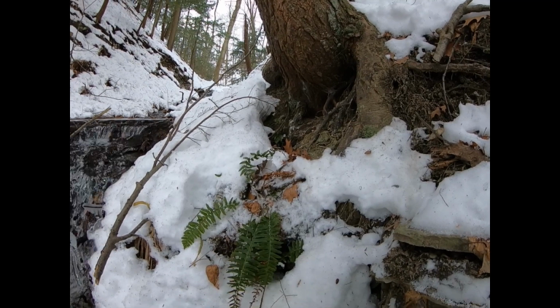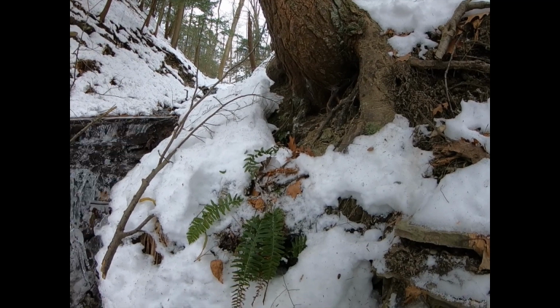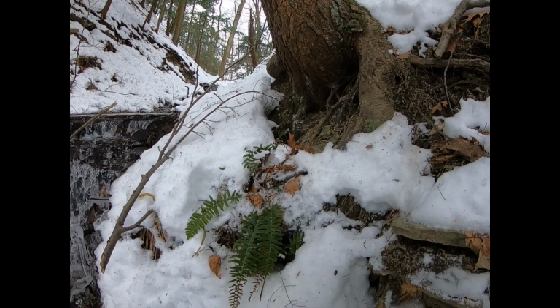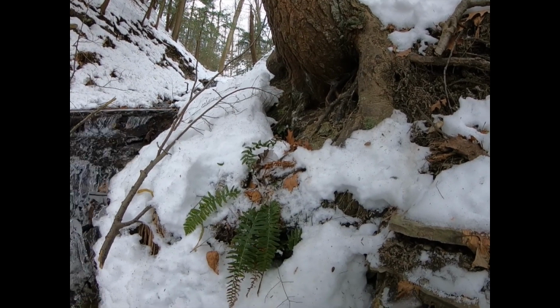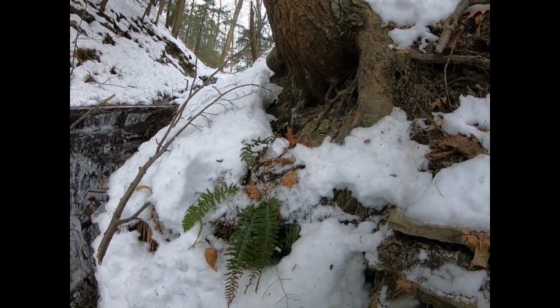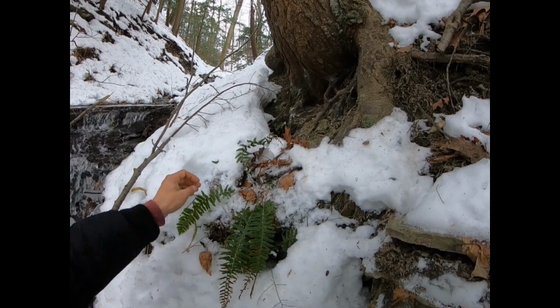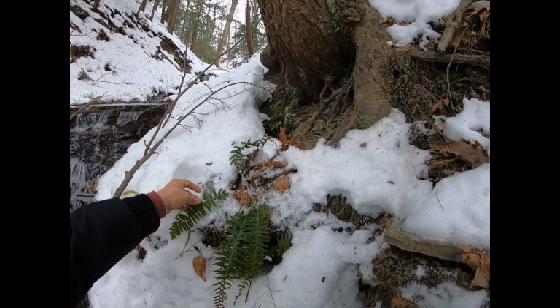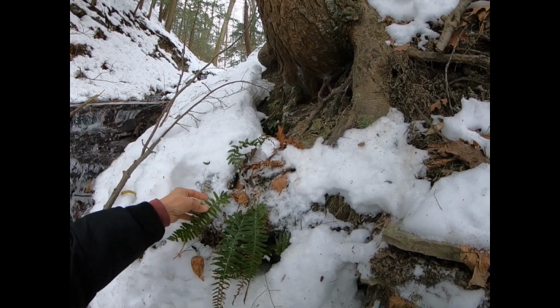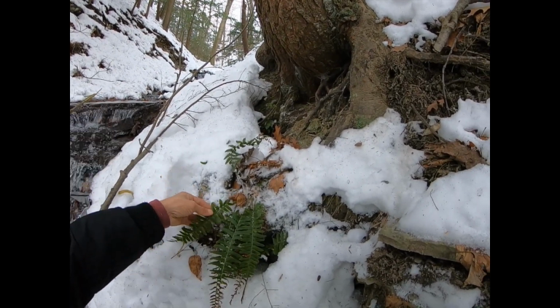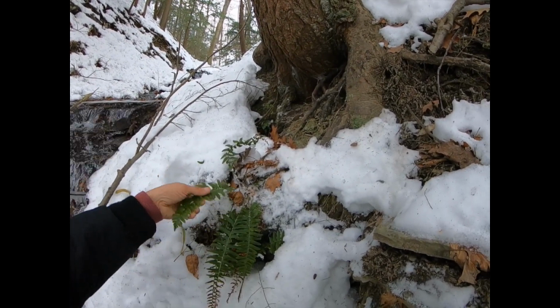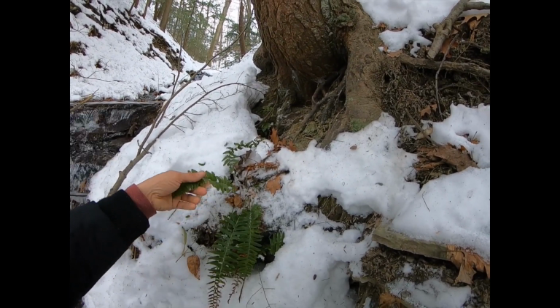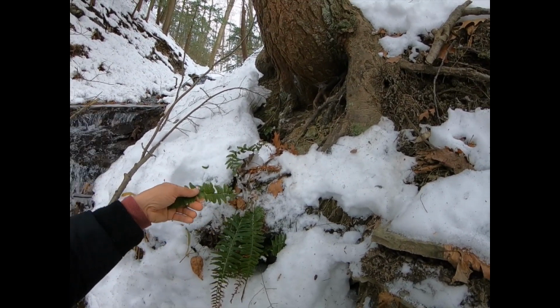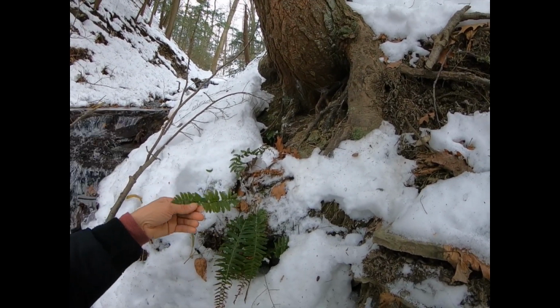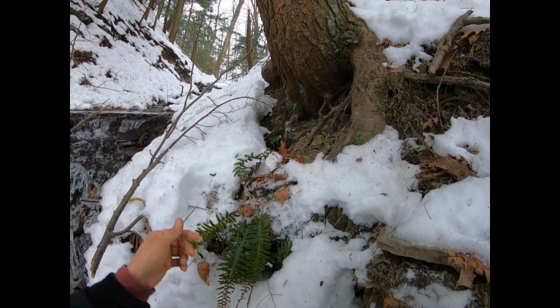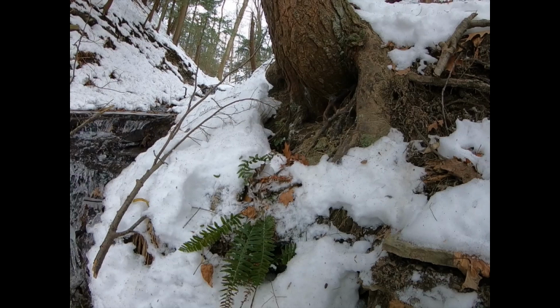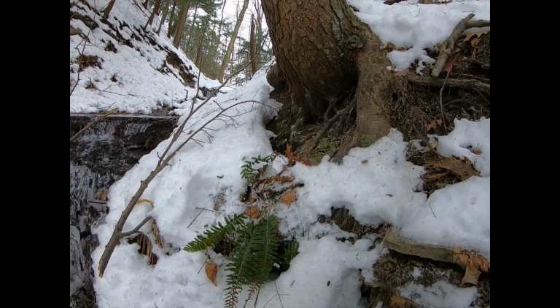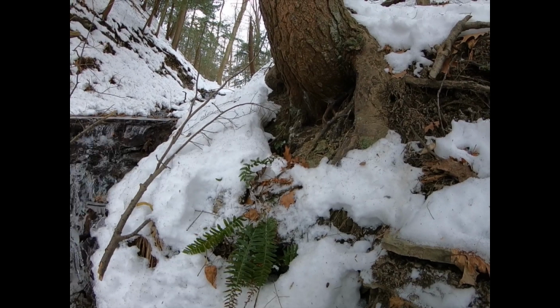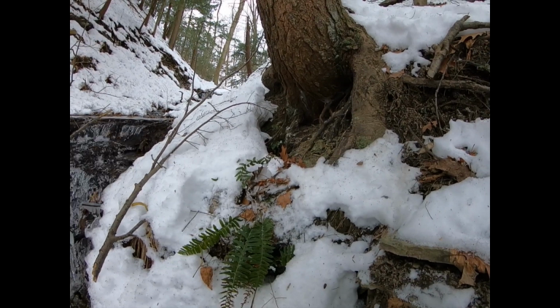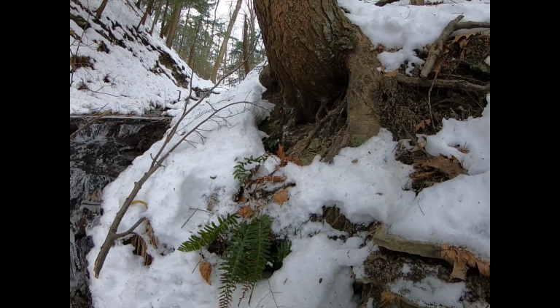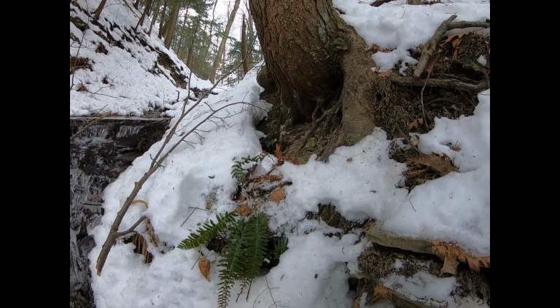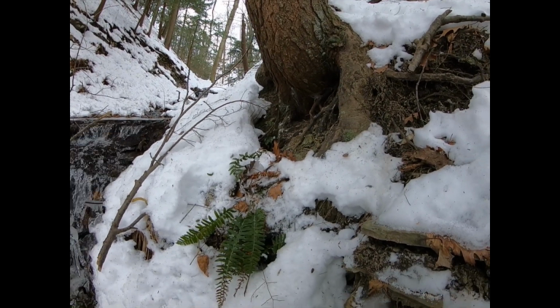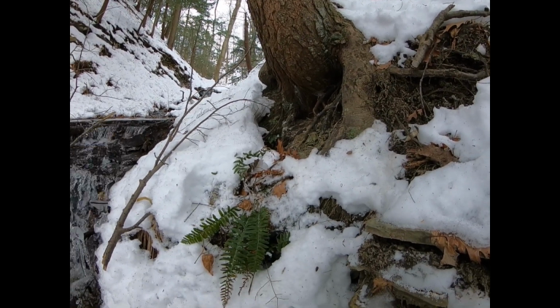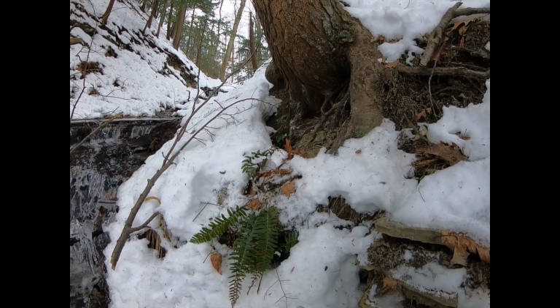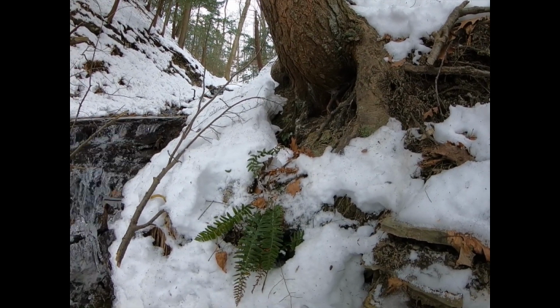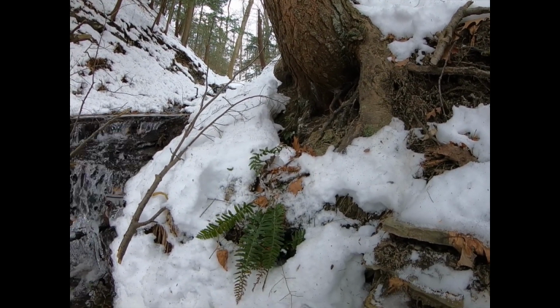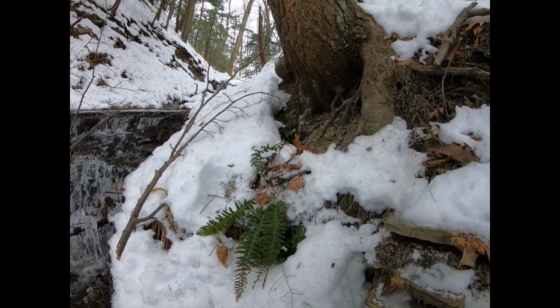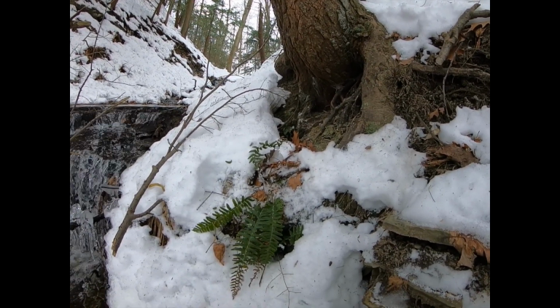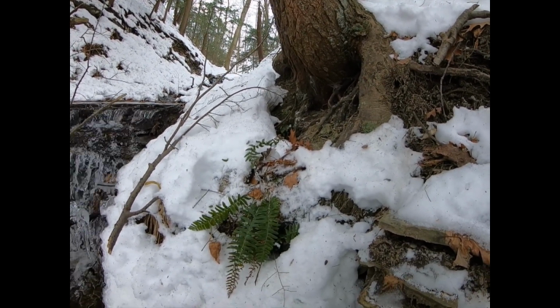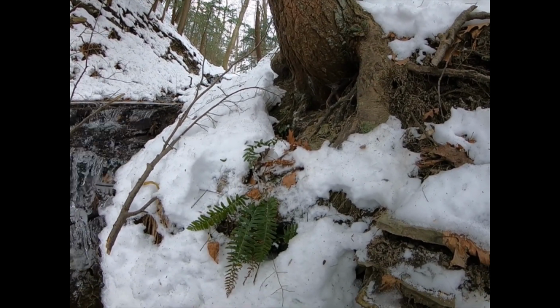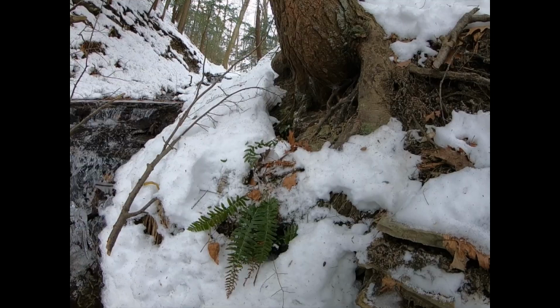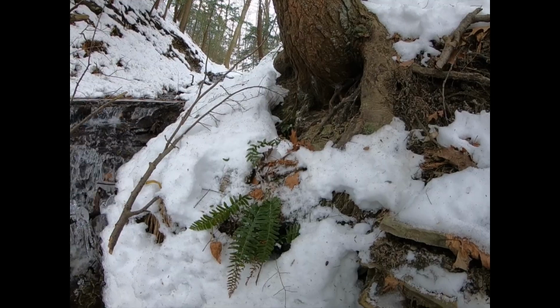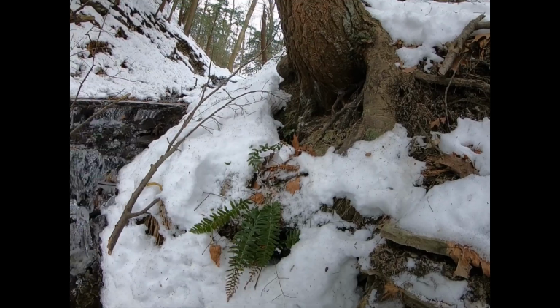So again, this is Christmas fern — Polystichum acrostichoides — and it's our only Polystichum genus of fern in the eastern United States. If you get a chance to go out, especially in the wintertime, it's pretty obvious to spot because it's one of the only things green.